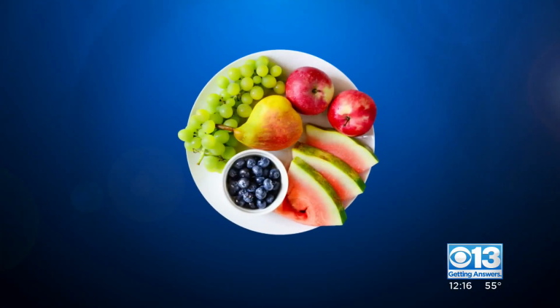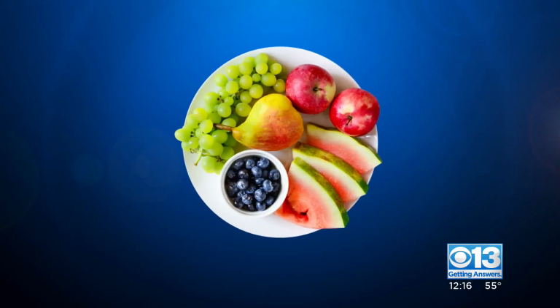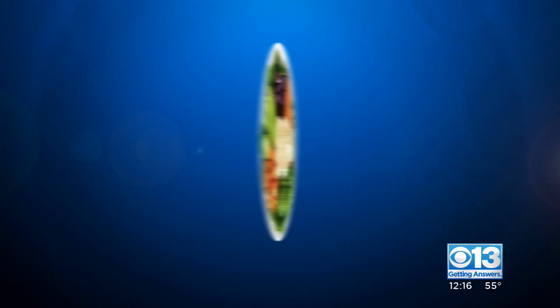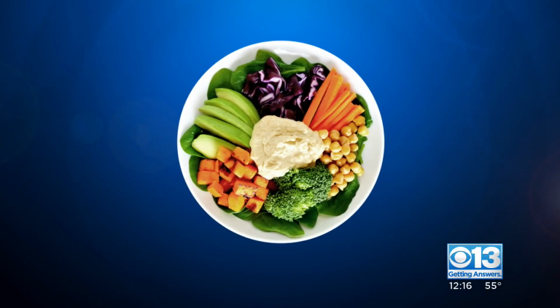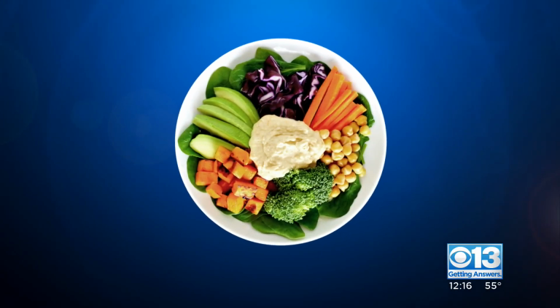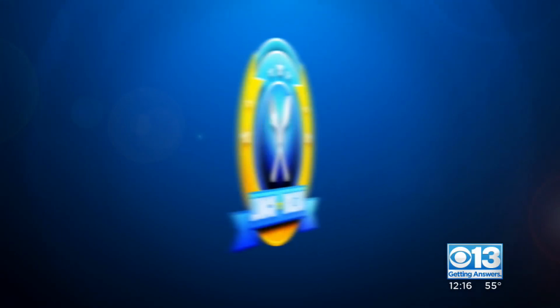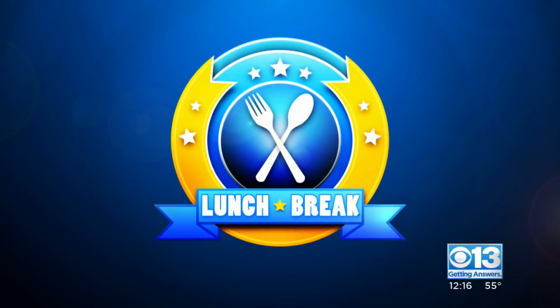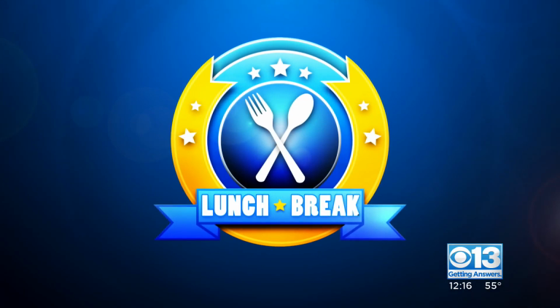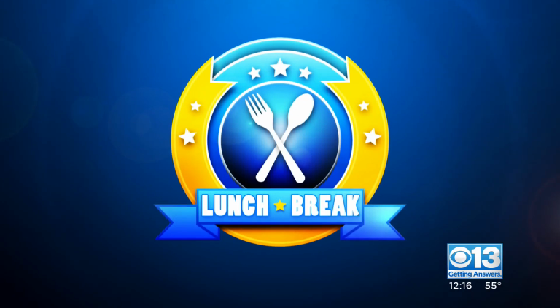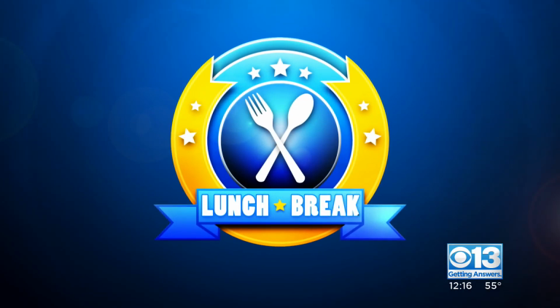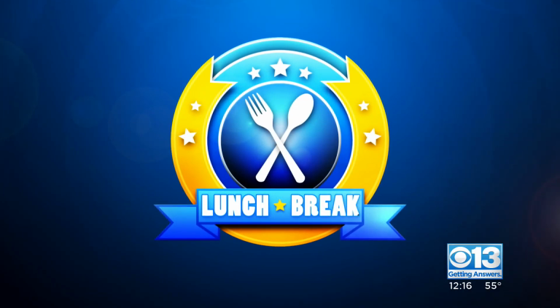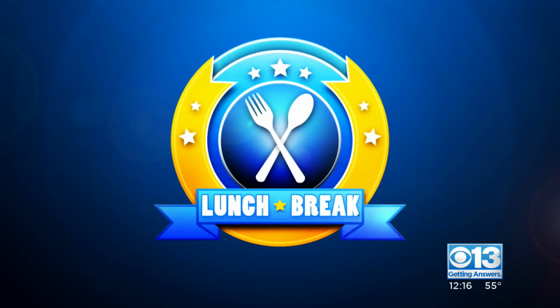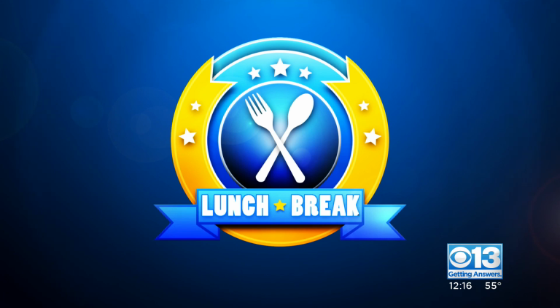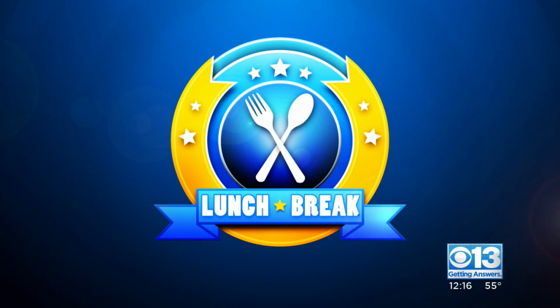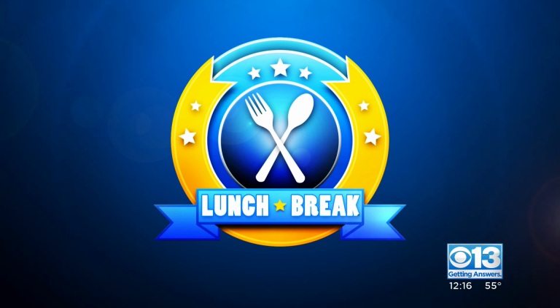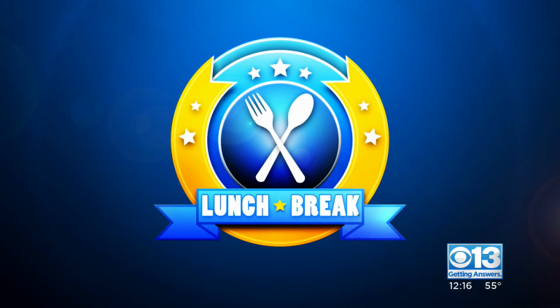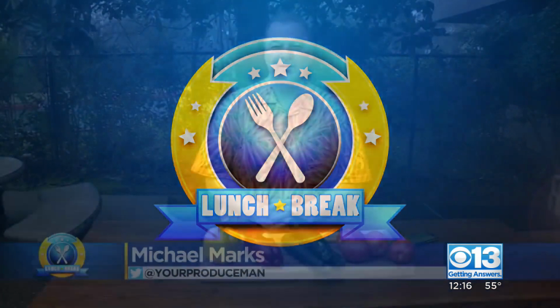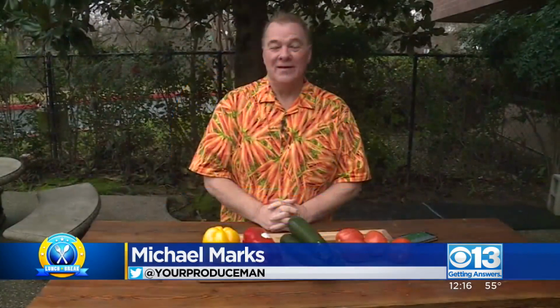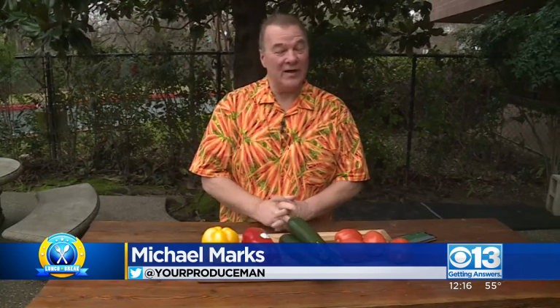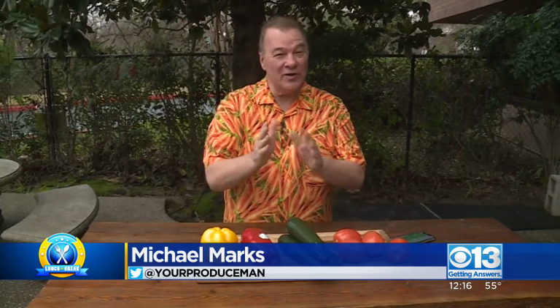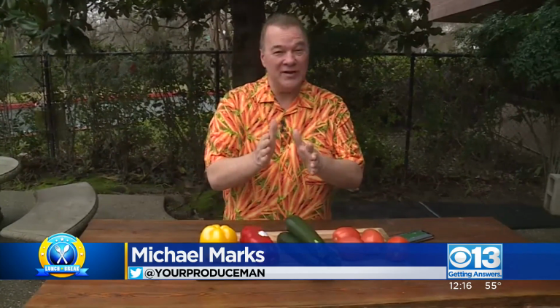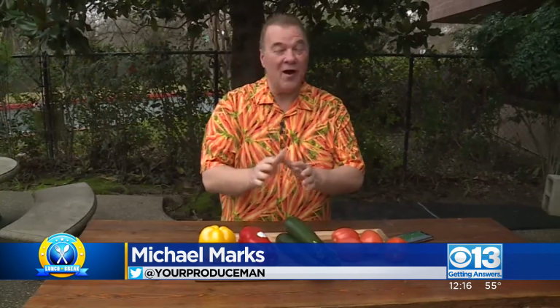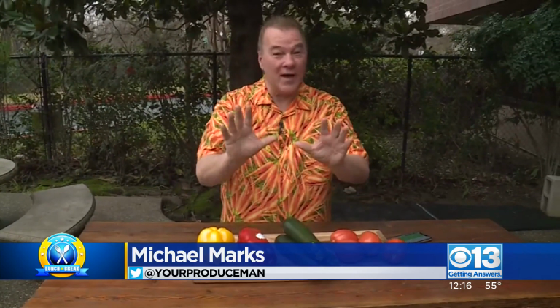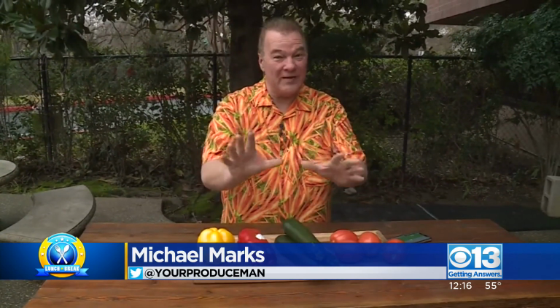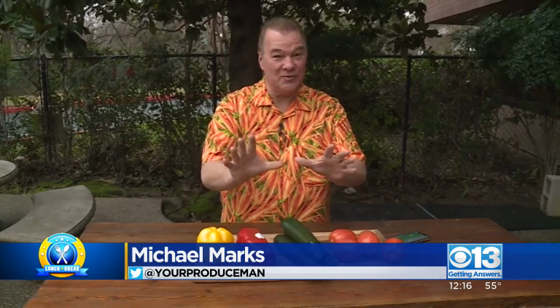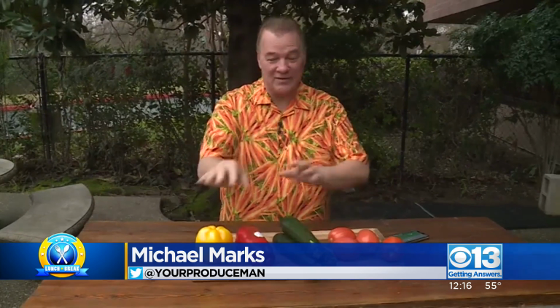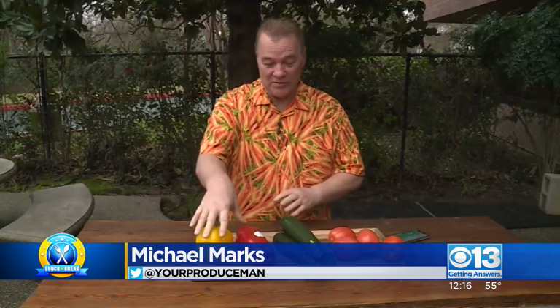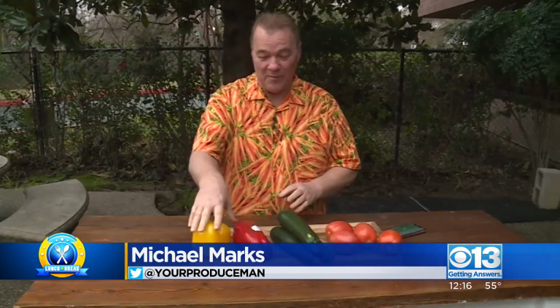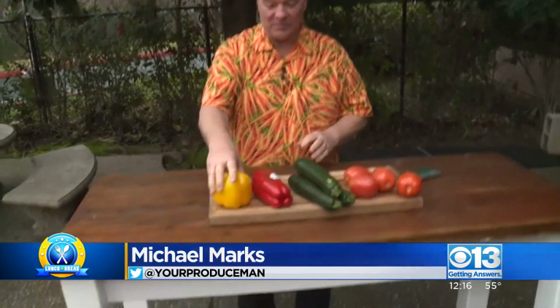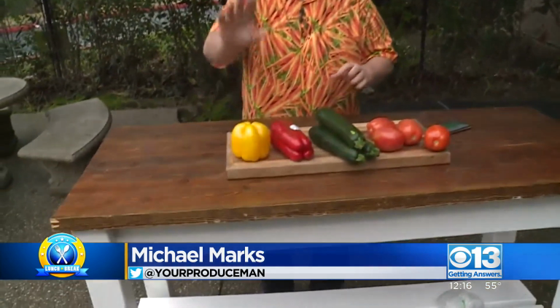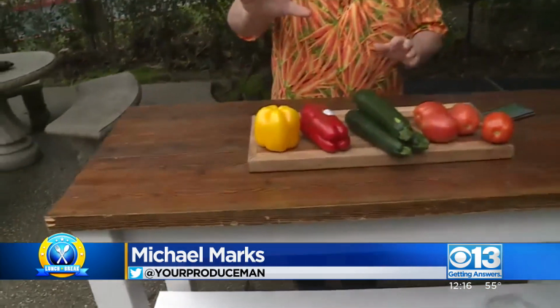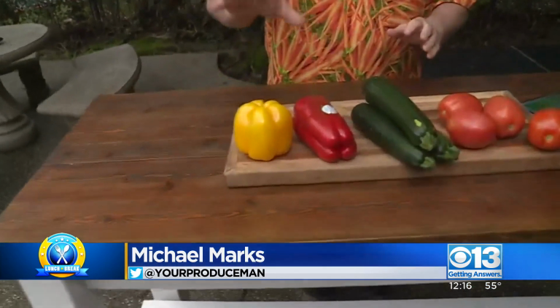It's time for your lunch break now. Produce man Michael Marks is here with a deal on crisp bell peppers and squash. We got some really good deals here on a lot of vegetables. Let's start with some bell peppers — colored bell peppers.